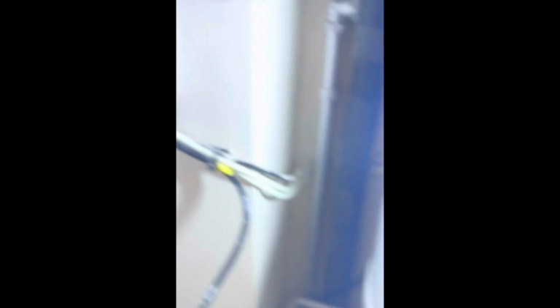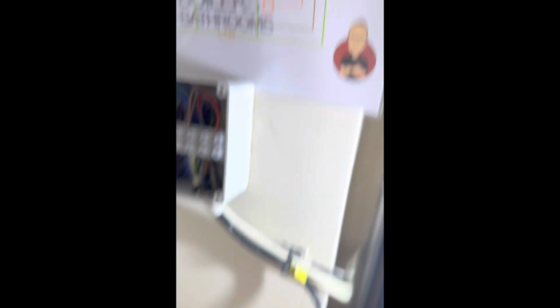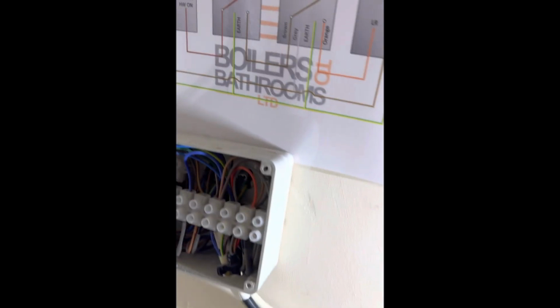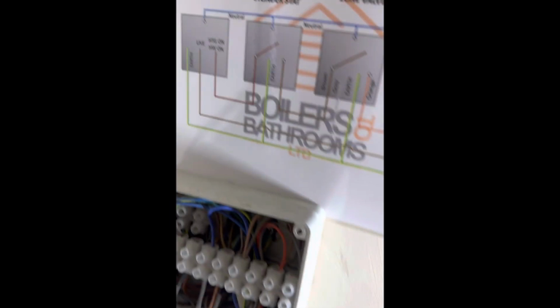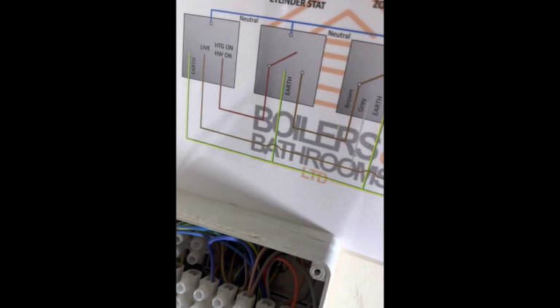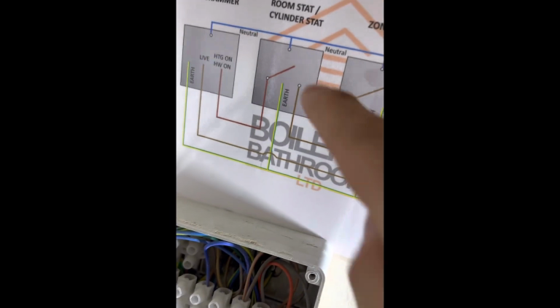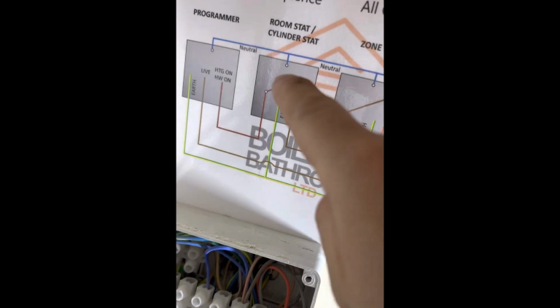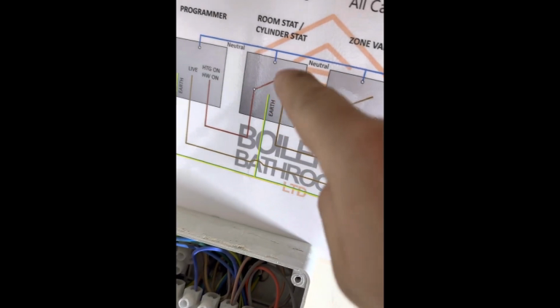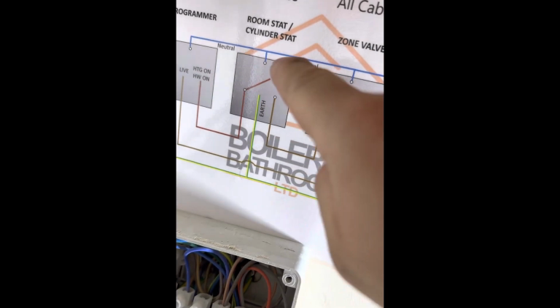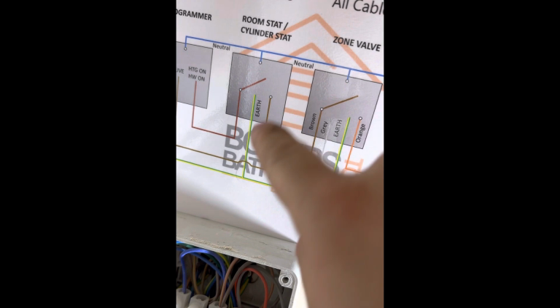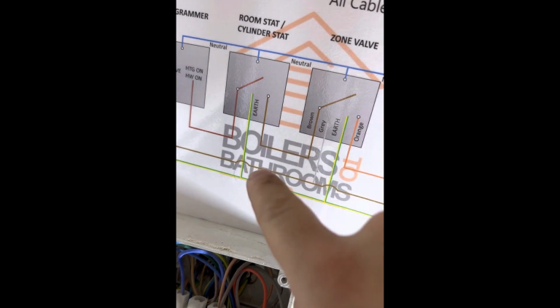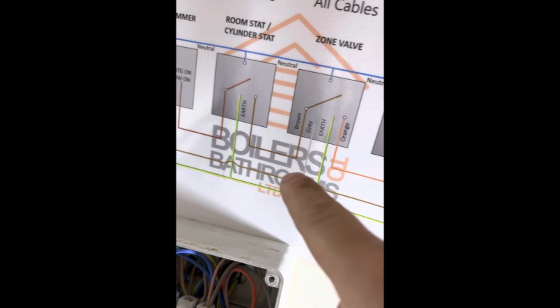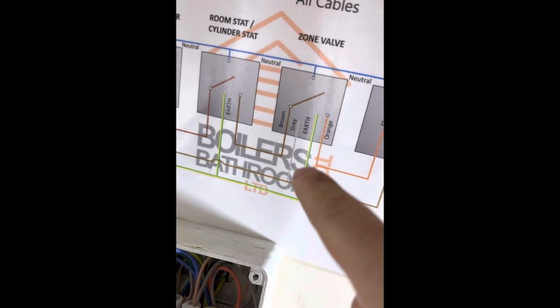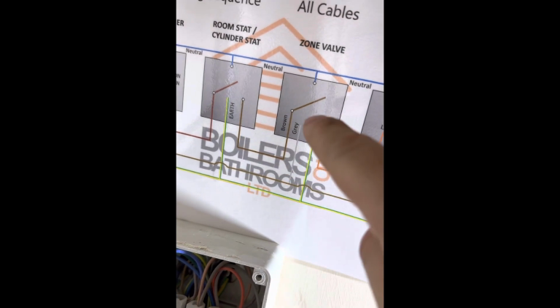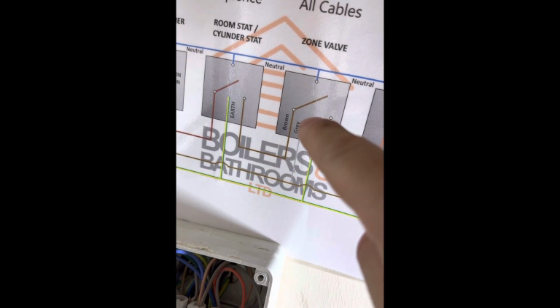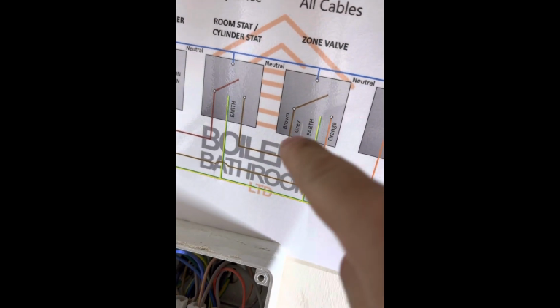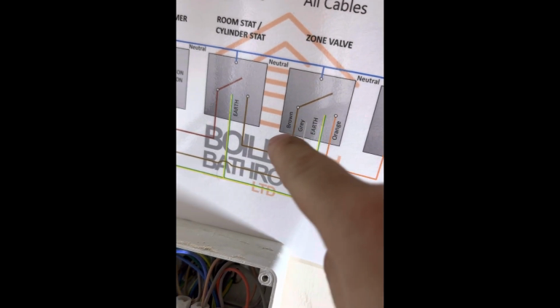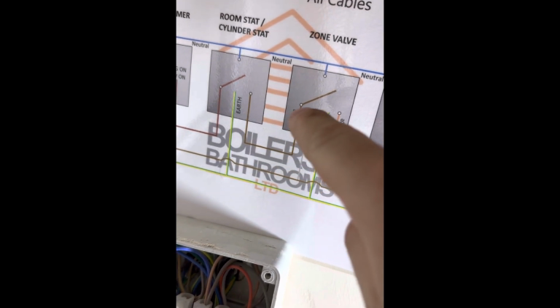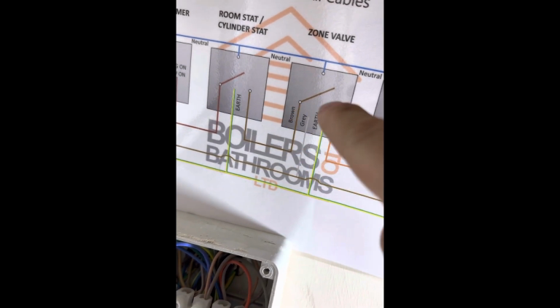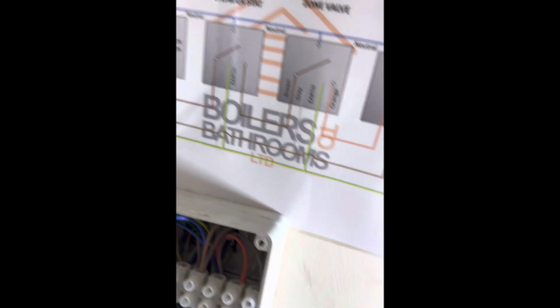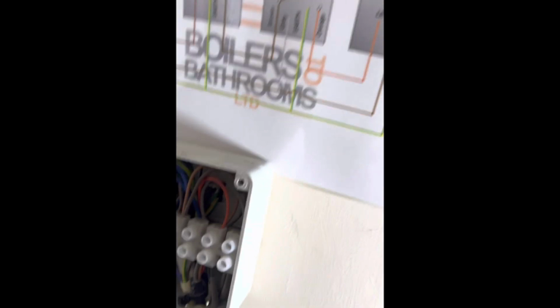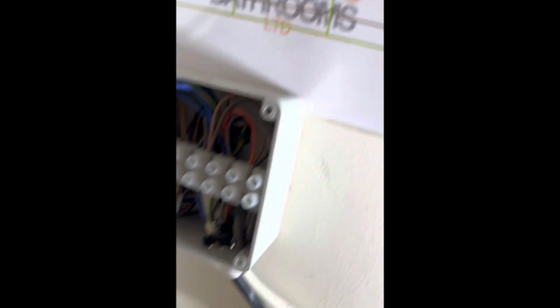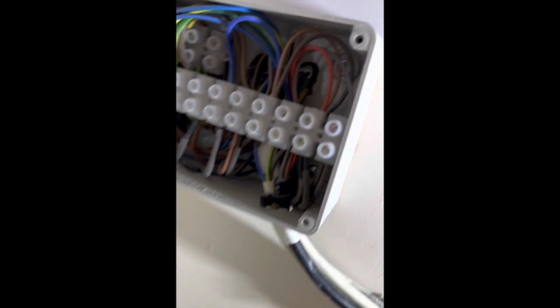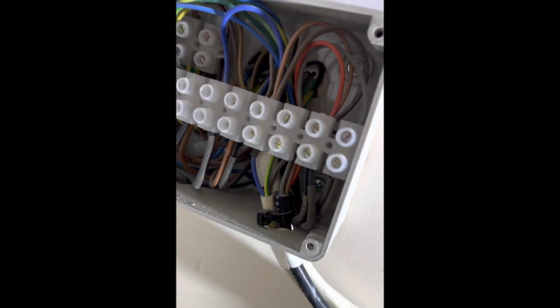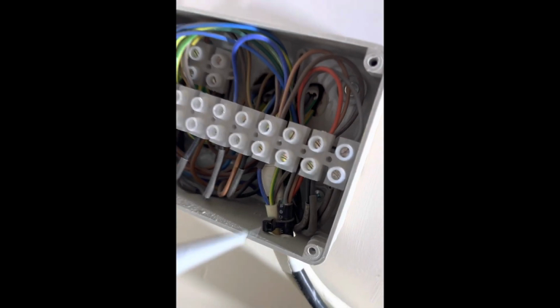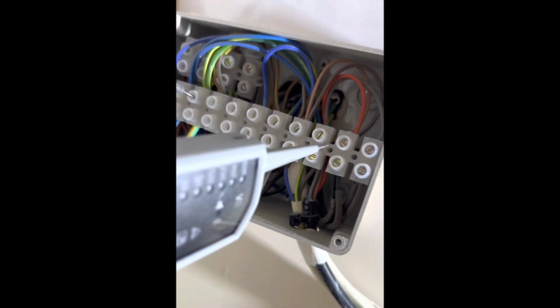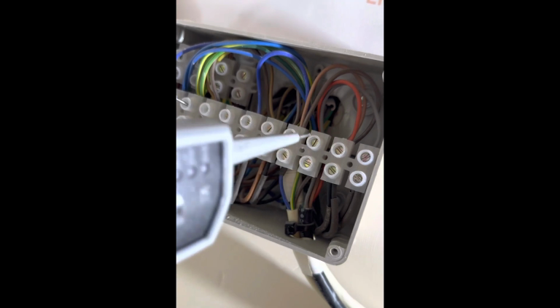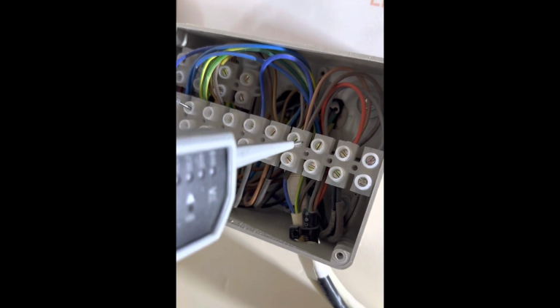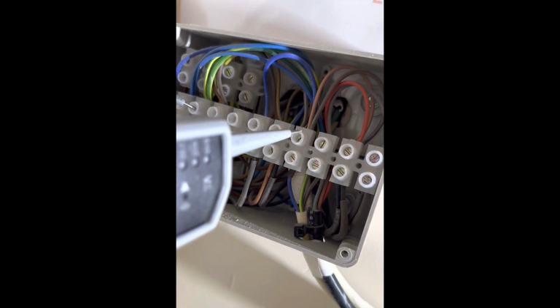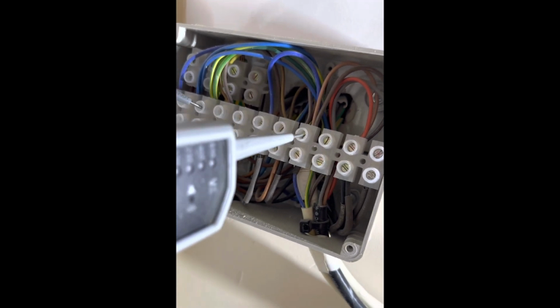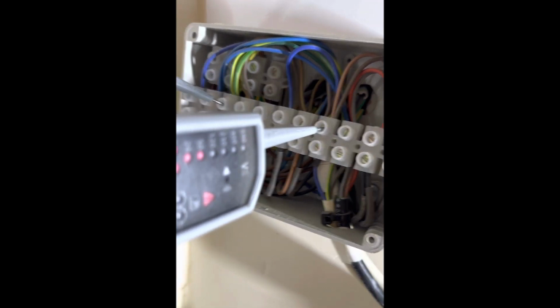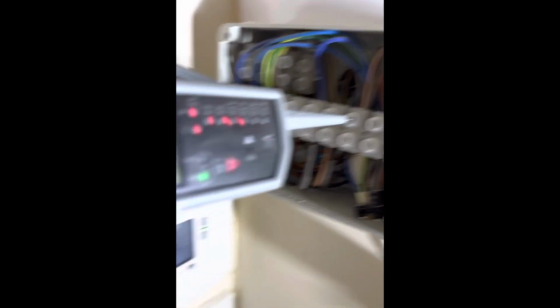On the unvented cylinders you've got a high limit stat, so if you were getting 240V going in but not coming out, just check the high limit stat and reset it — it's a manual reset.